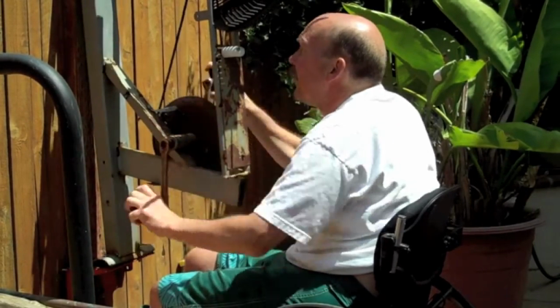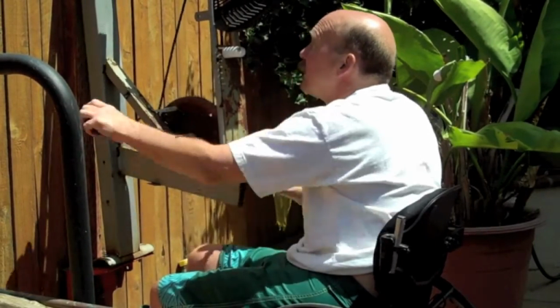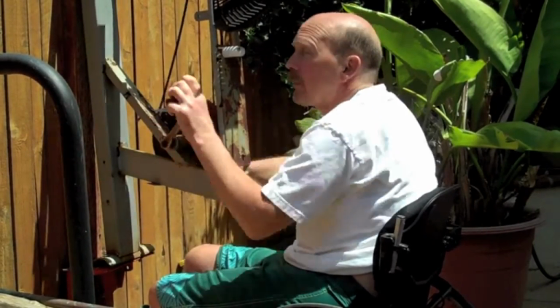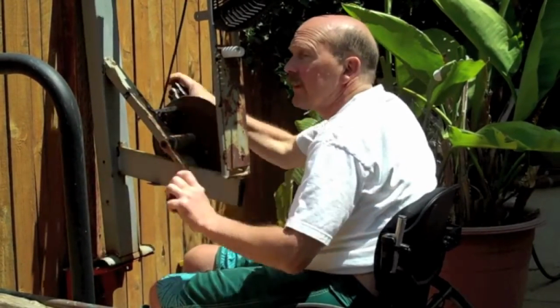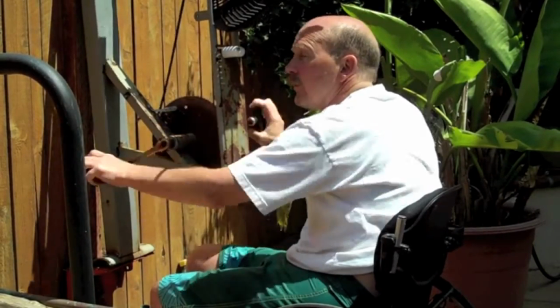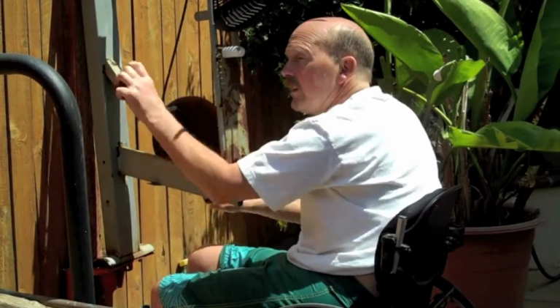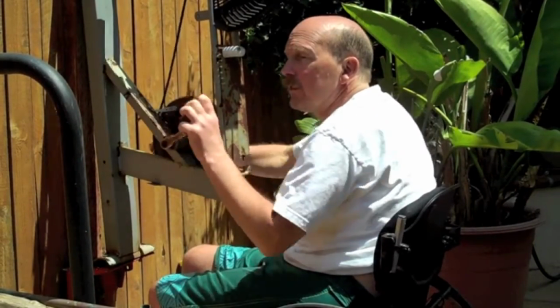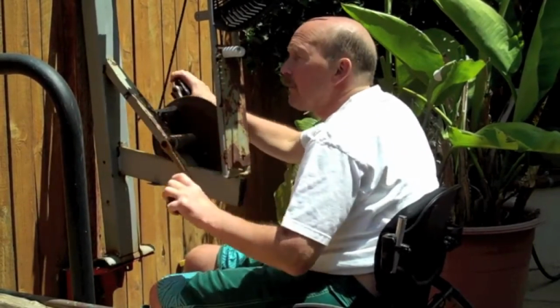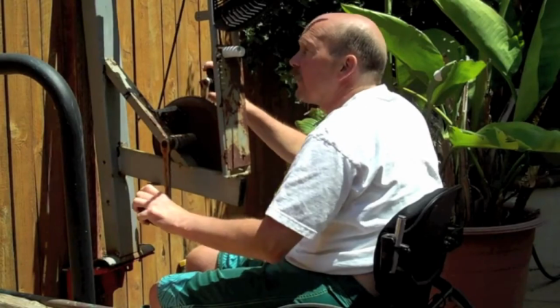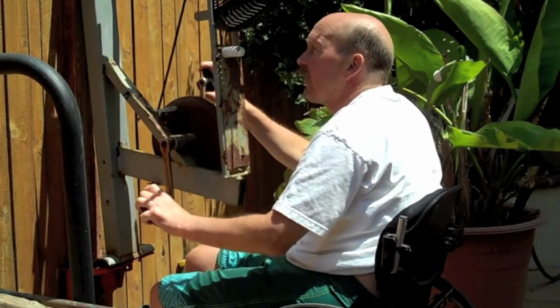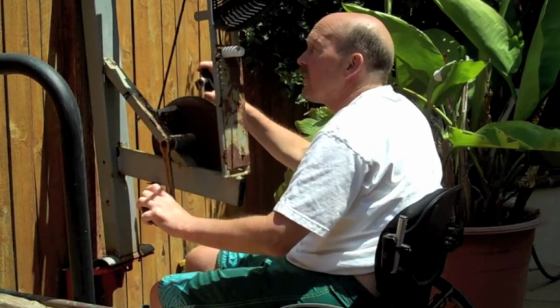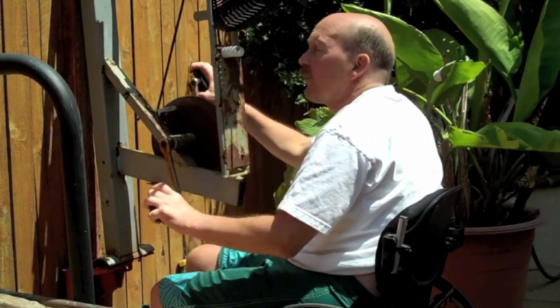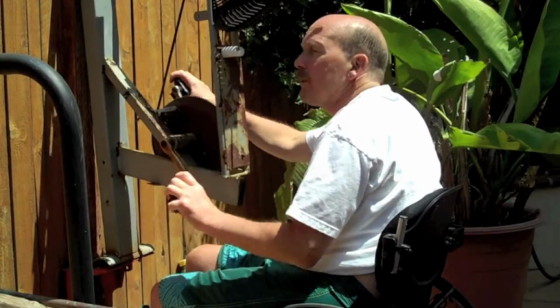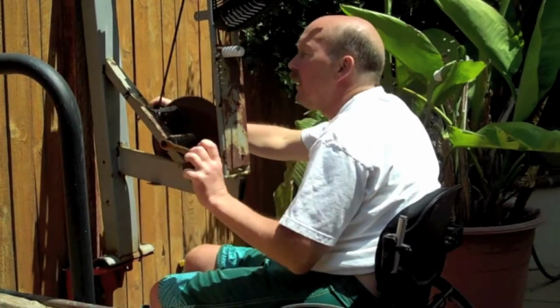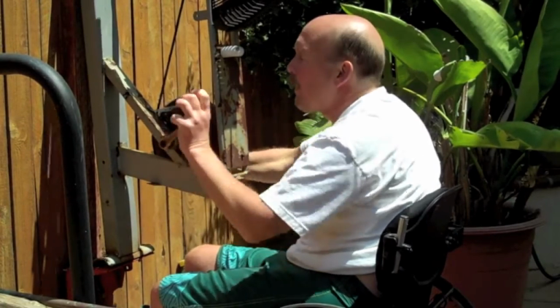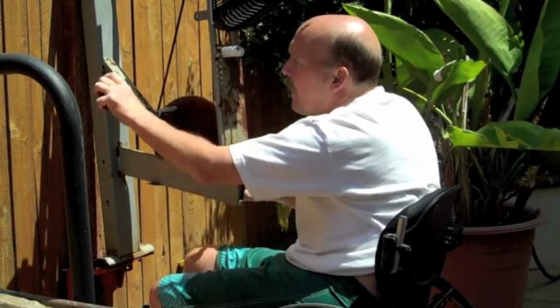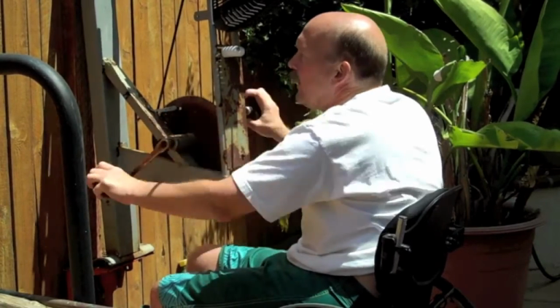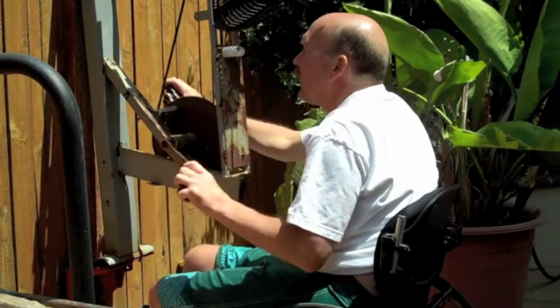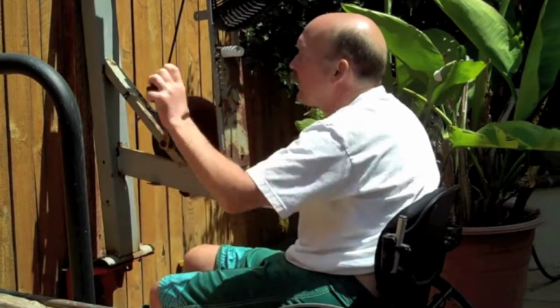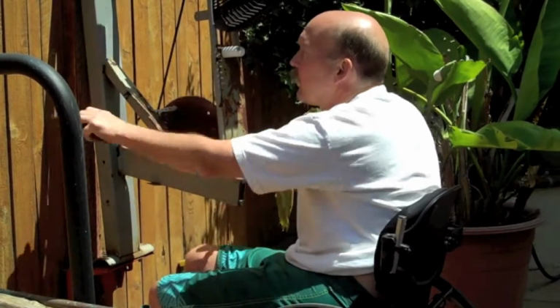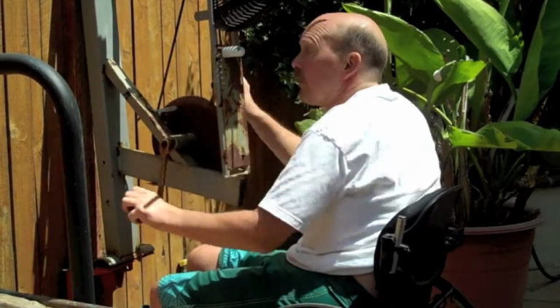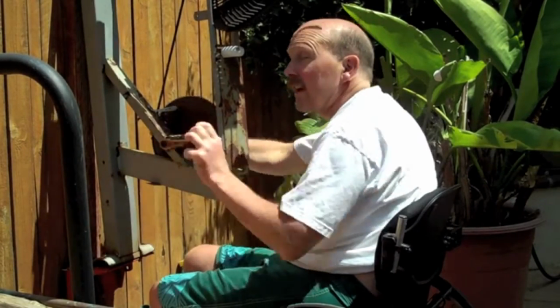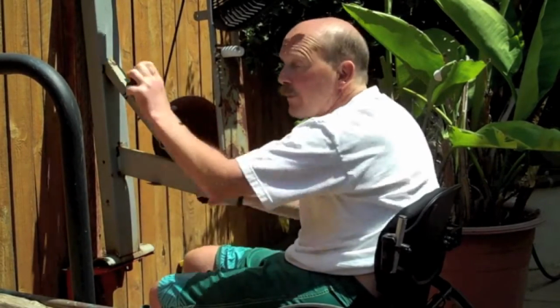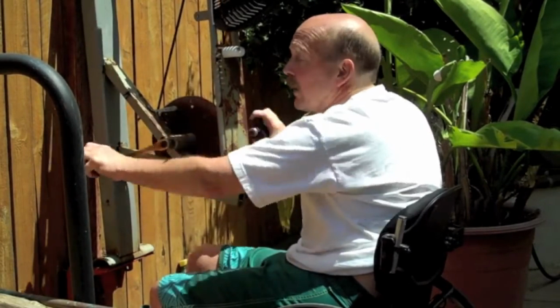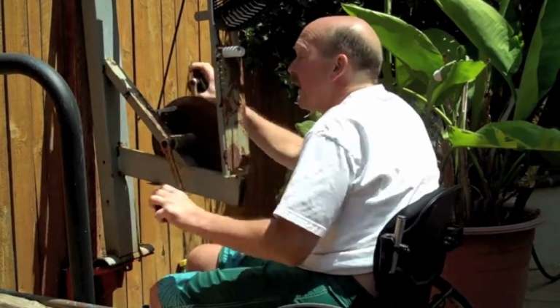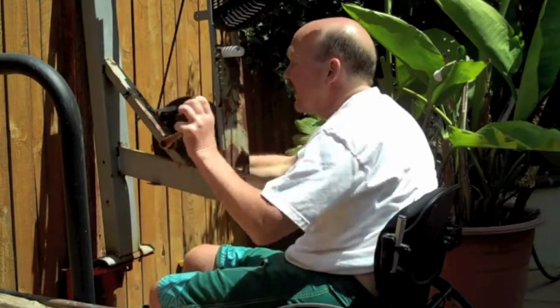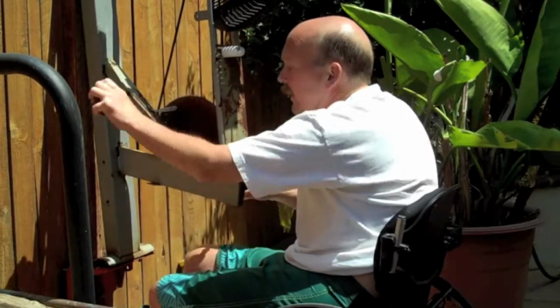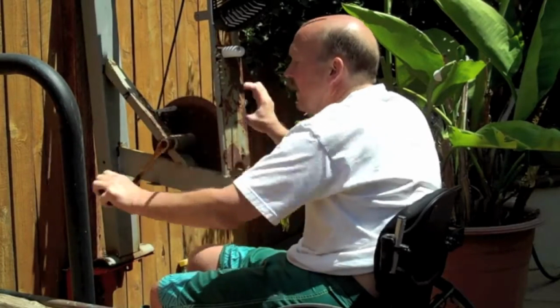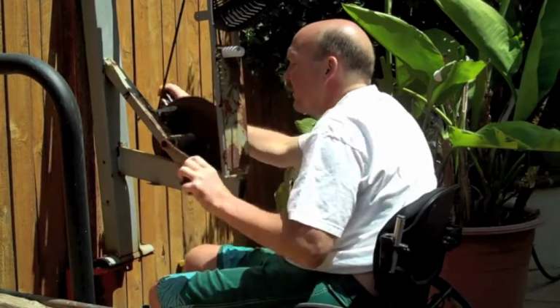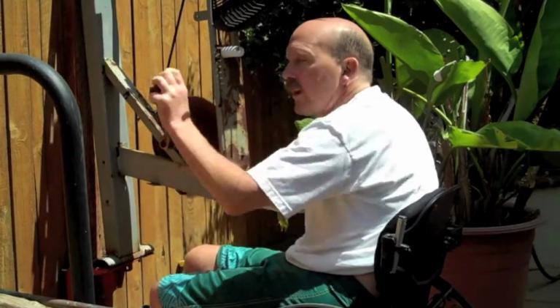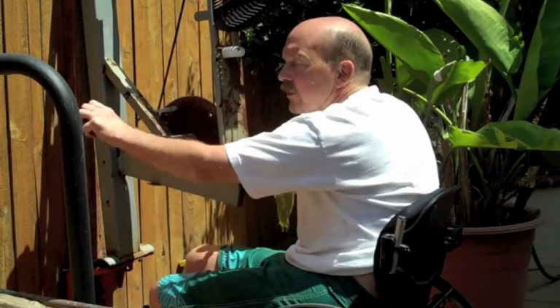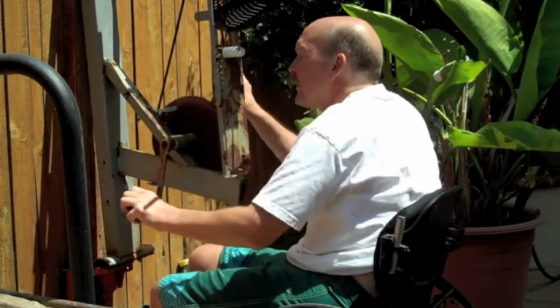Something like this is great to be able to take advantage of. It's so simple, and it's really a pretty economical way to have exercise at your fingertips.